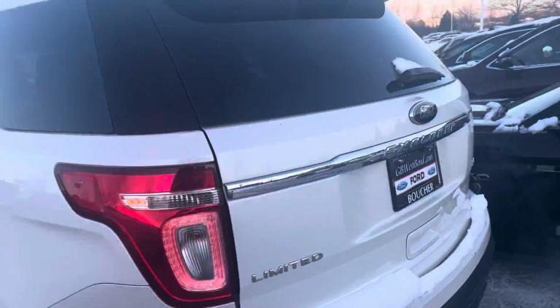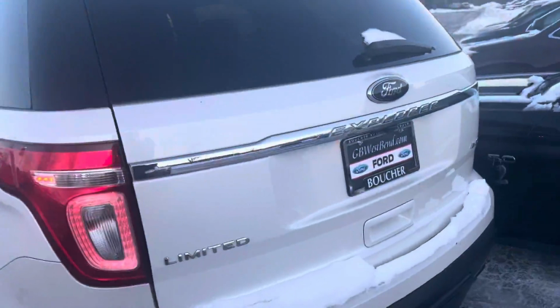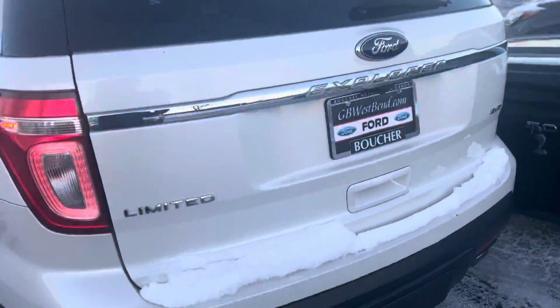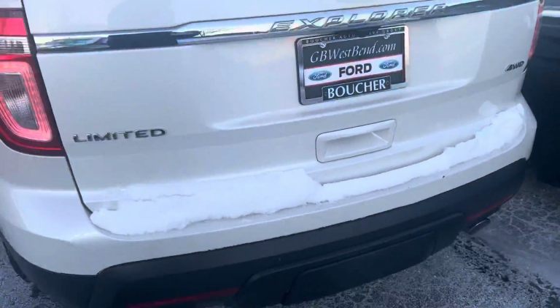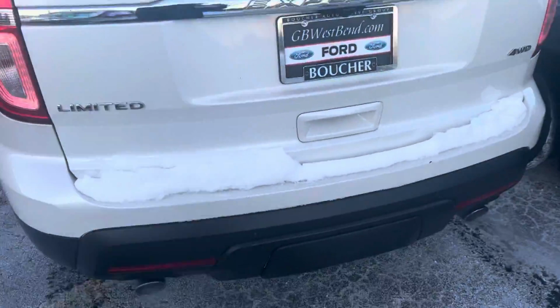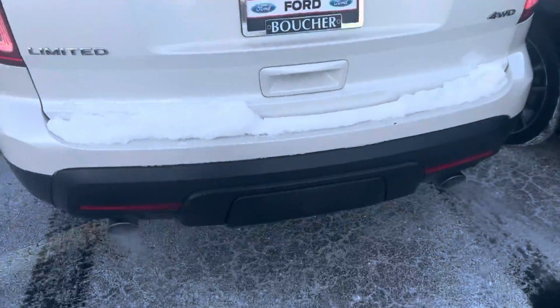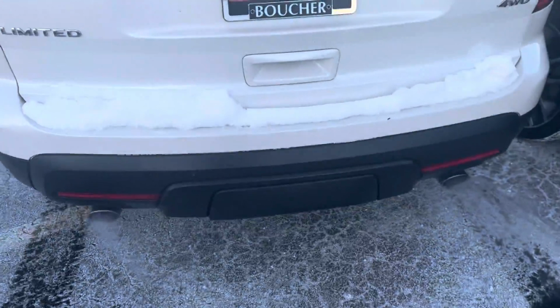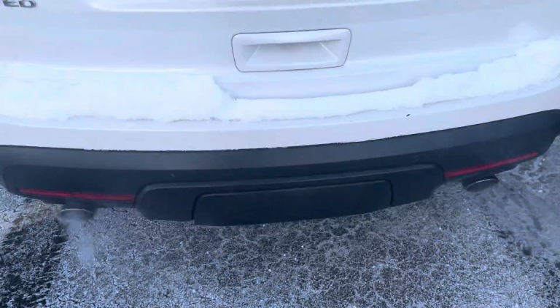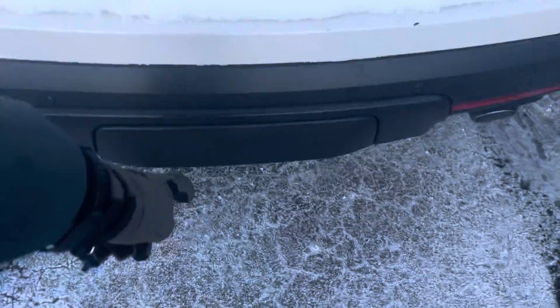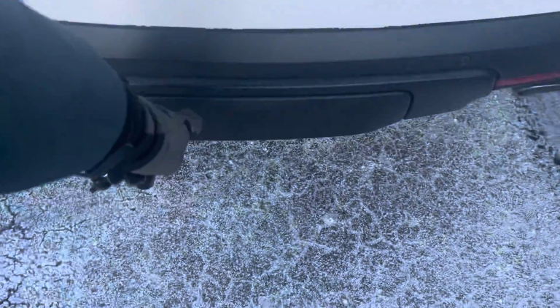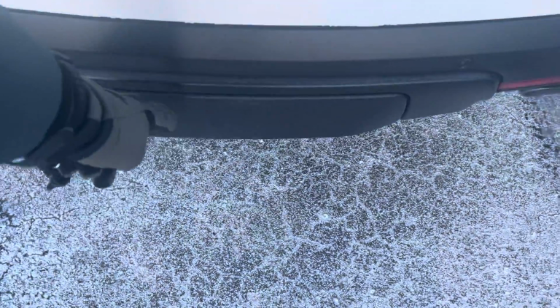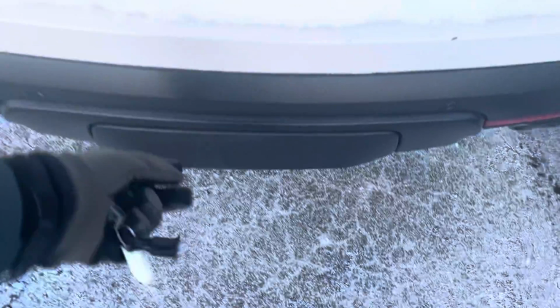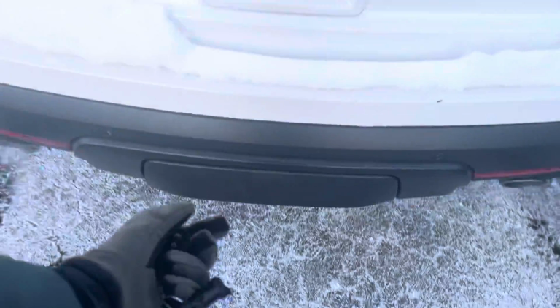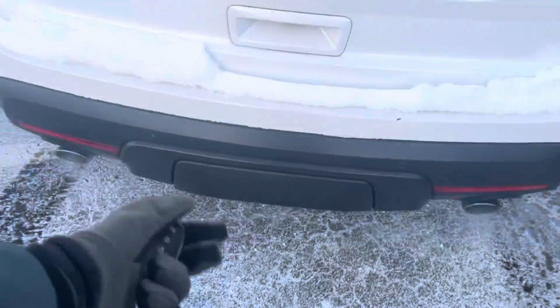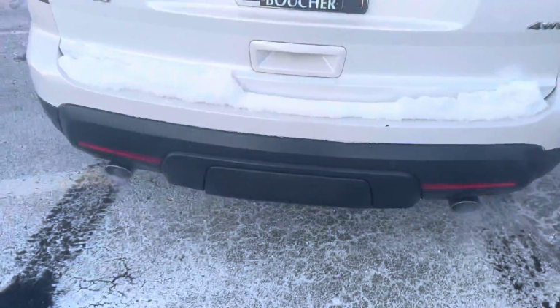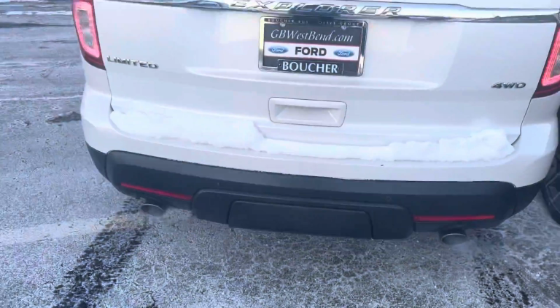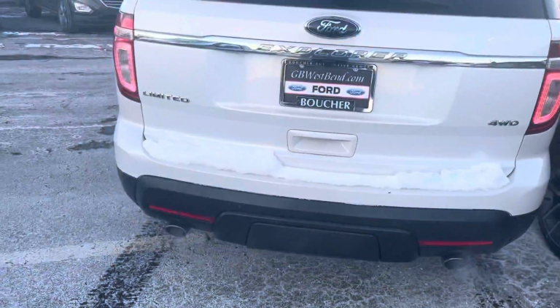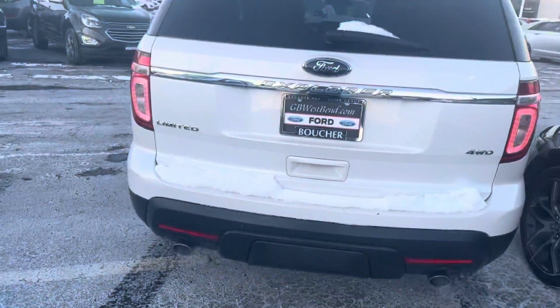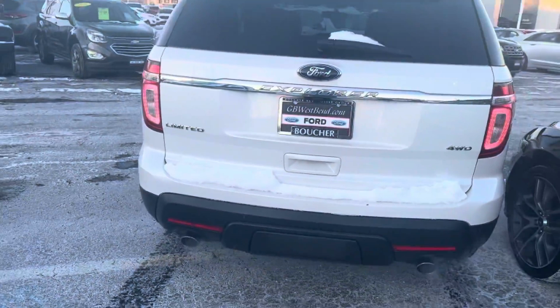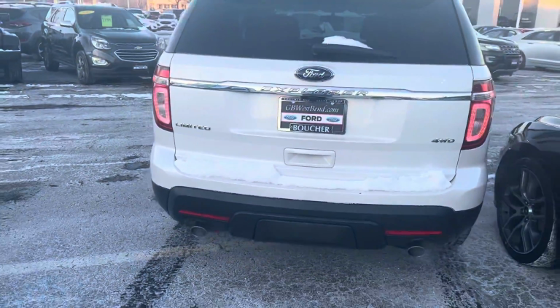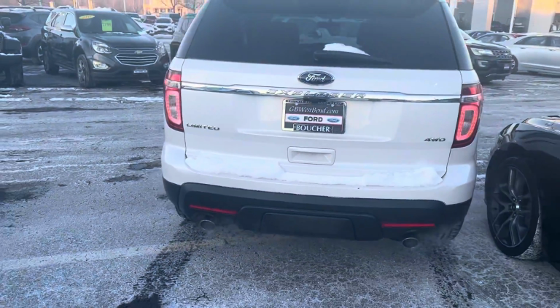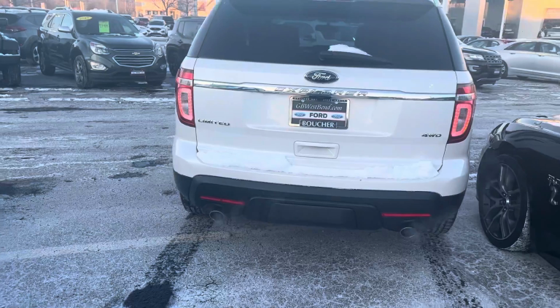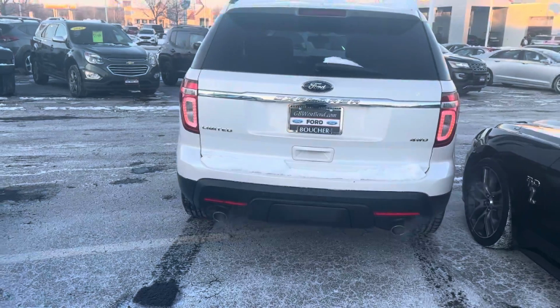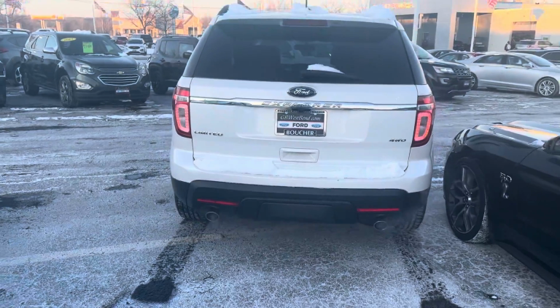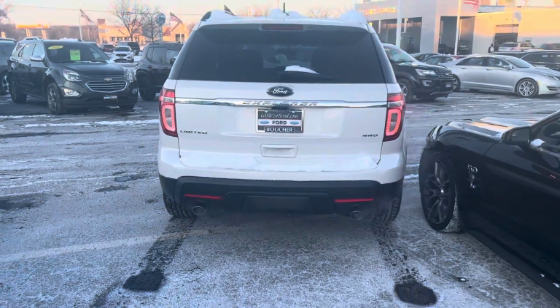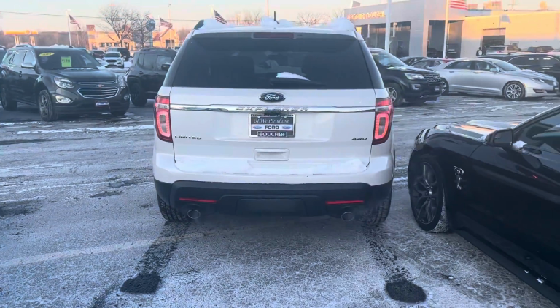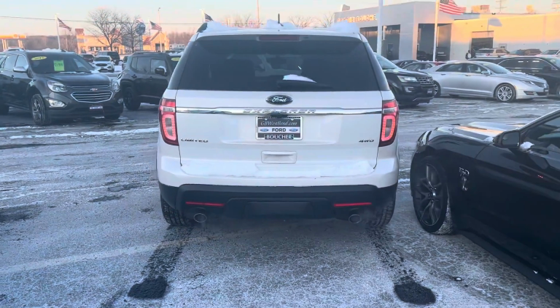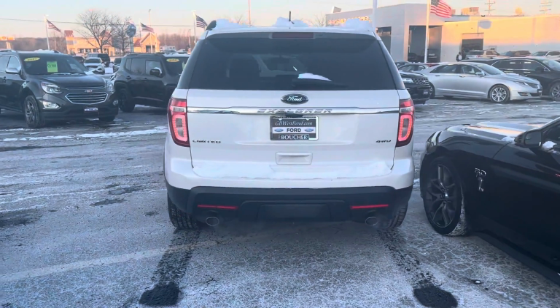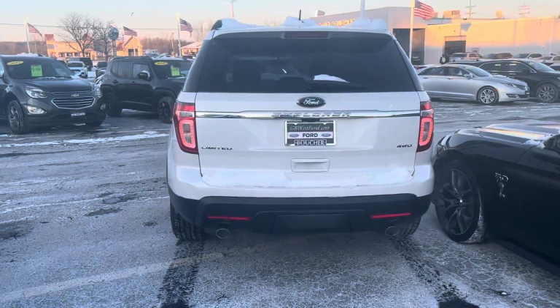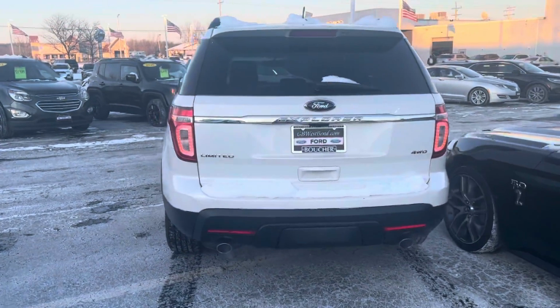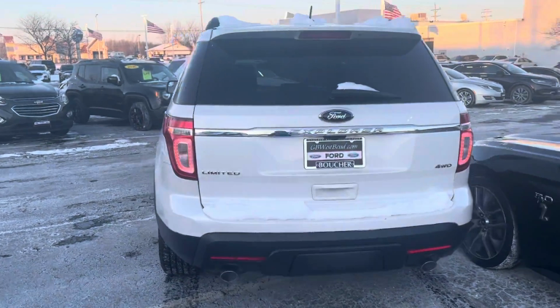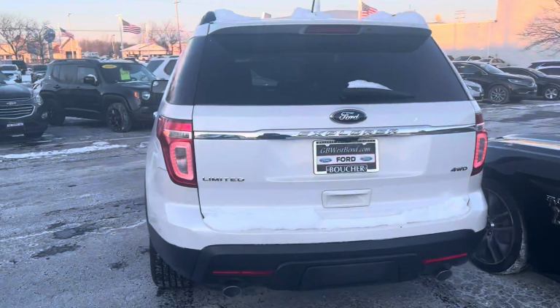It does have a trailer tow package right here — just pop that out. It's available to tow 5,500 pounds.